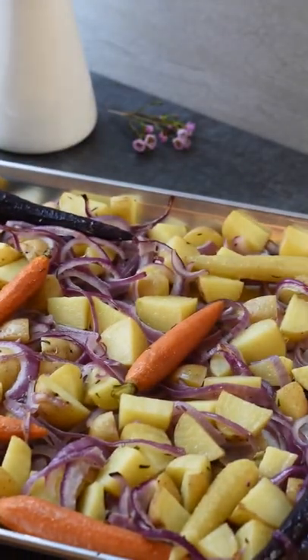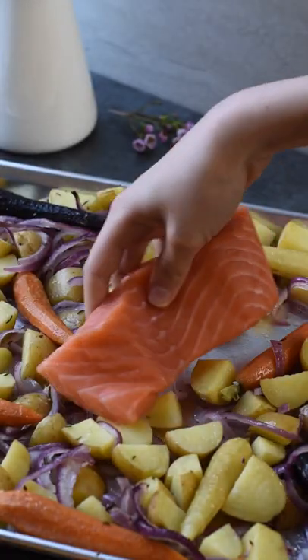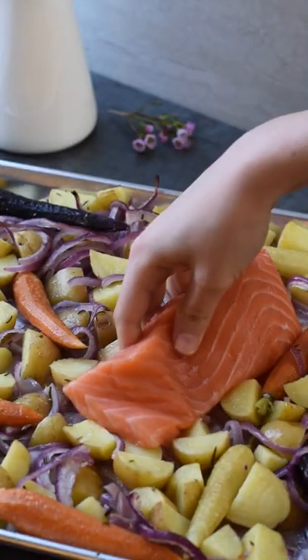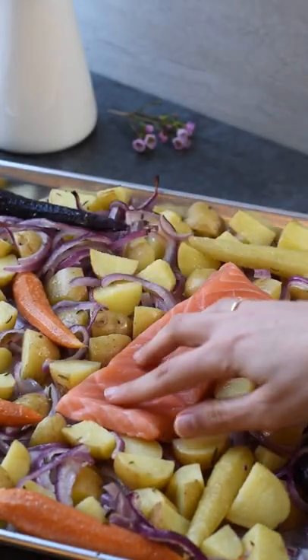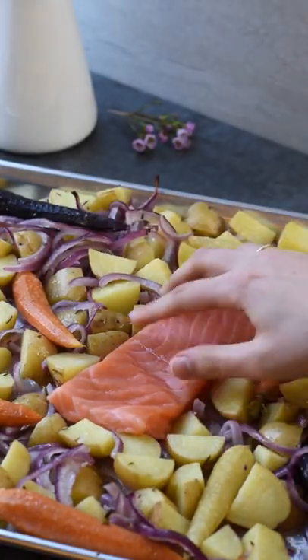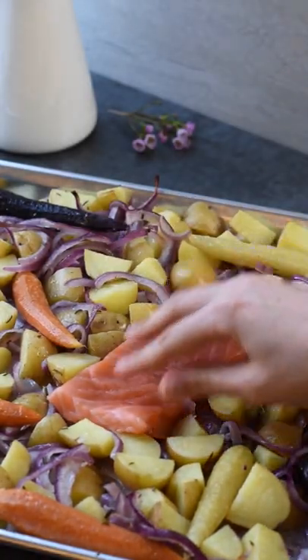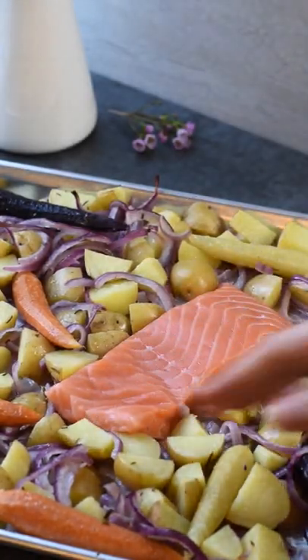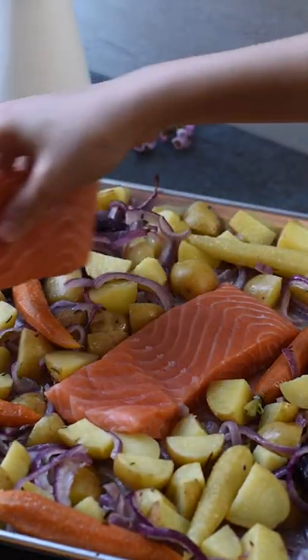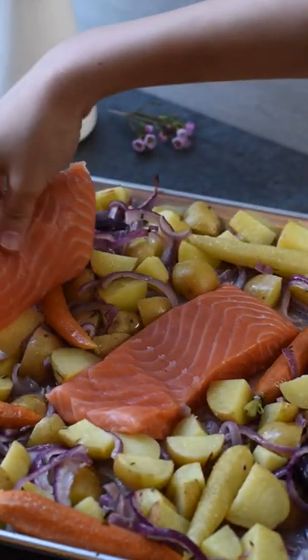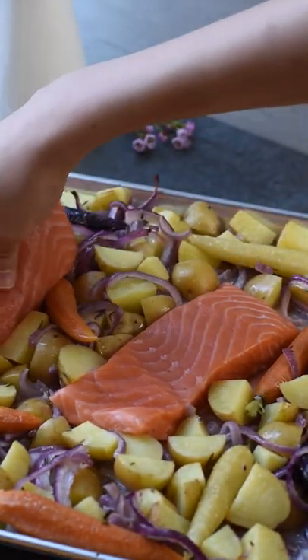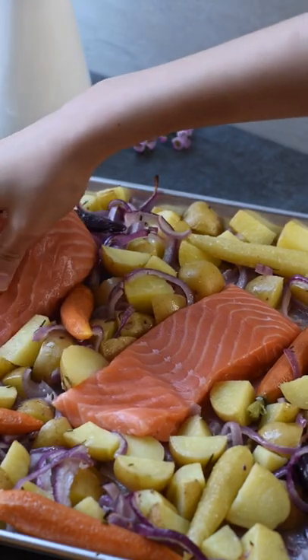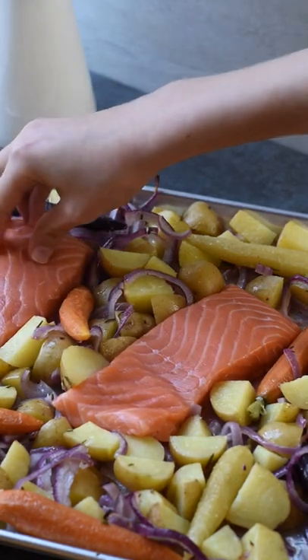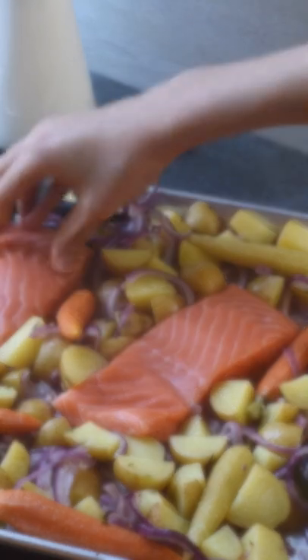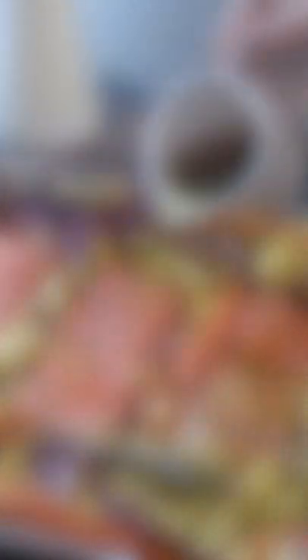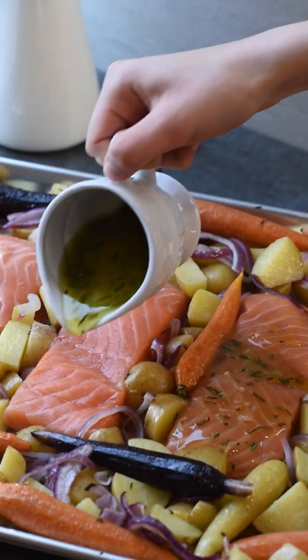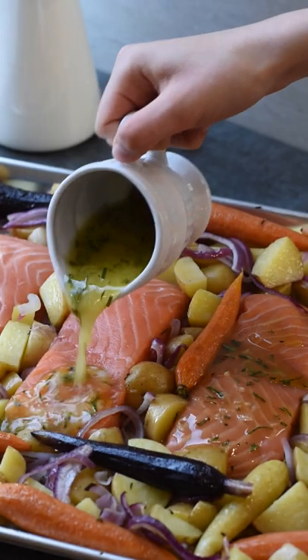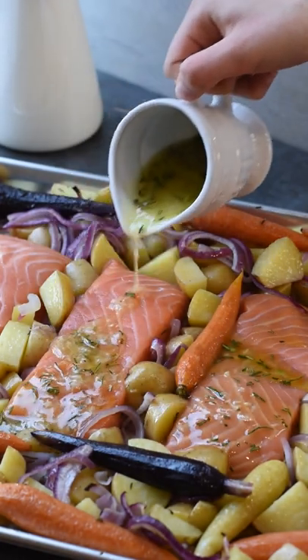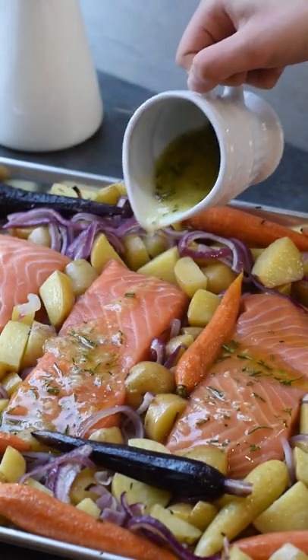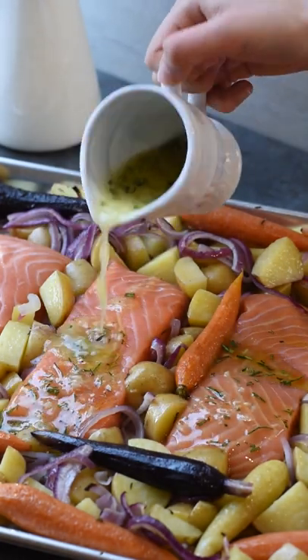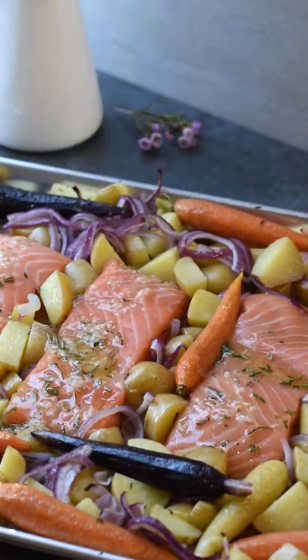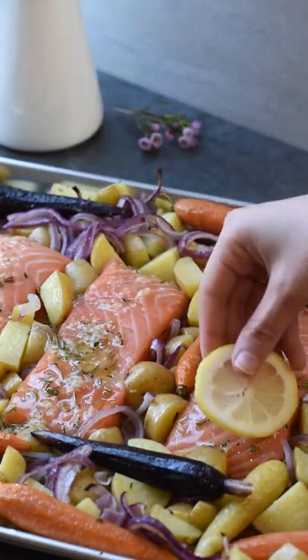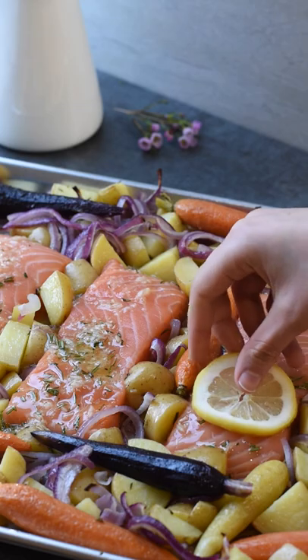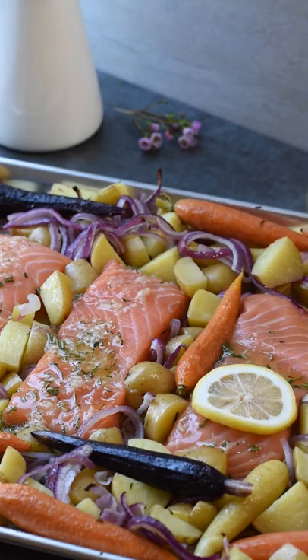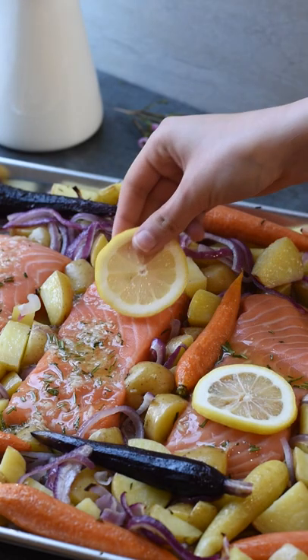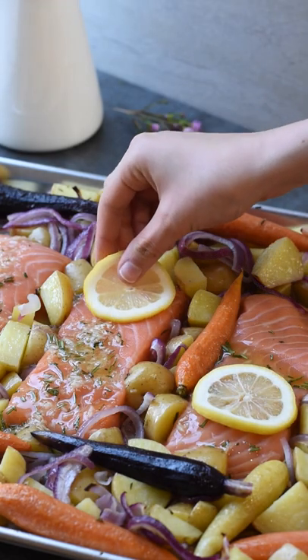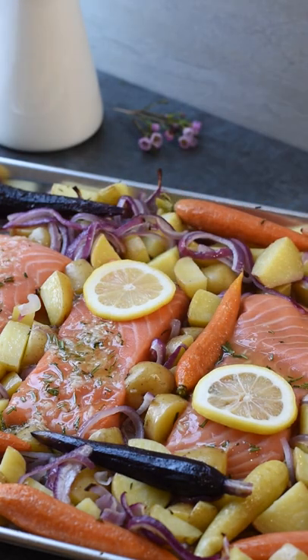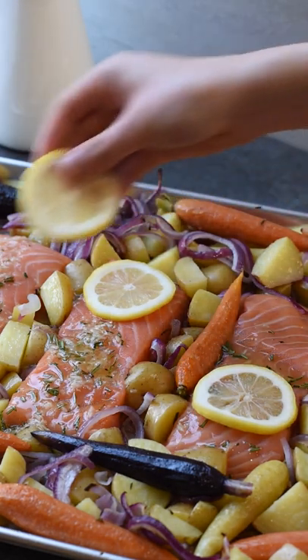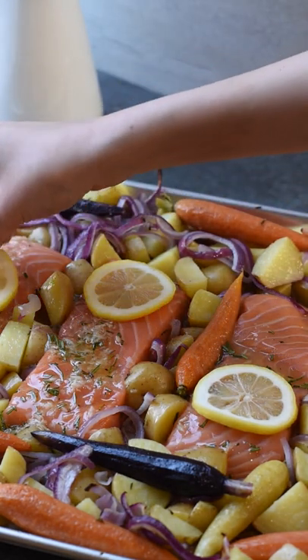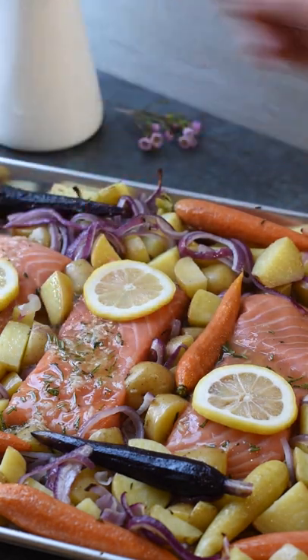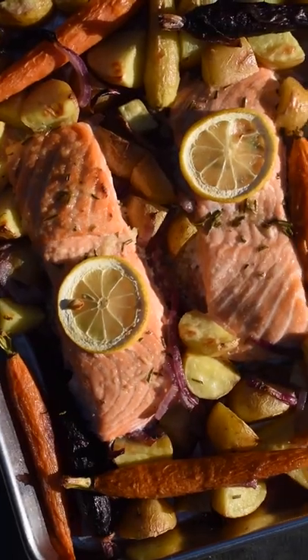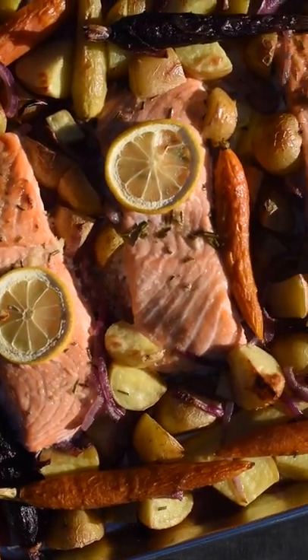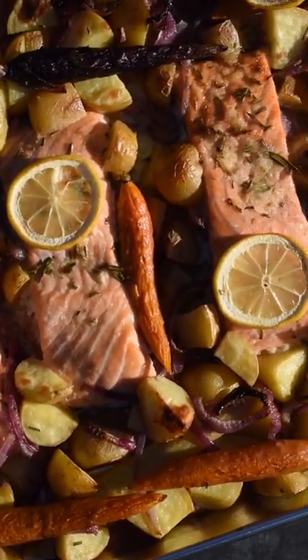Once the vegetables are nice and golden, add the salmon onto the baking sheet — the full written recipe is on our blog. Now pour the rest of the marinade over the salmon and optionally top the salmon with some lemon slices. Bake the salmon at 400 degrees for 15 to 20 minutes.